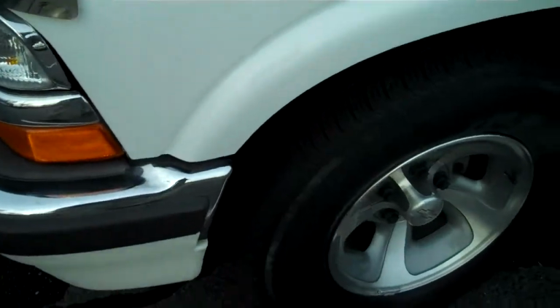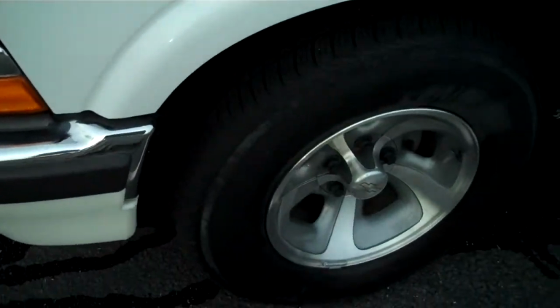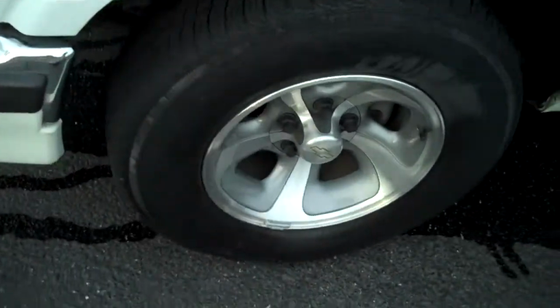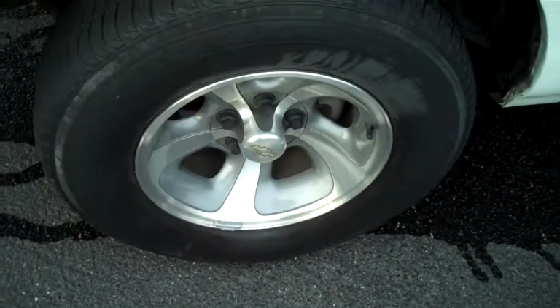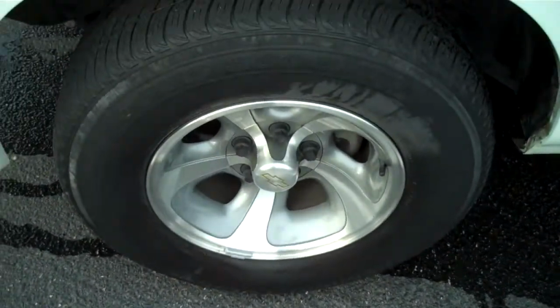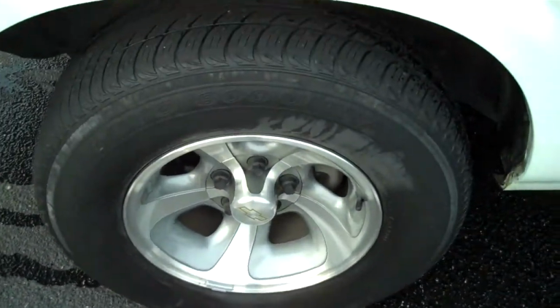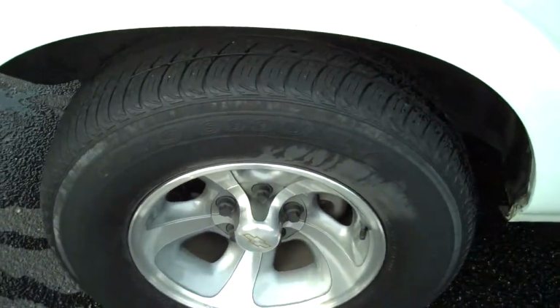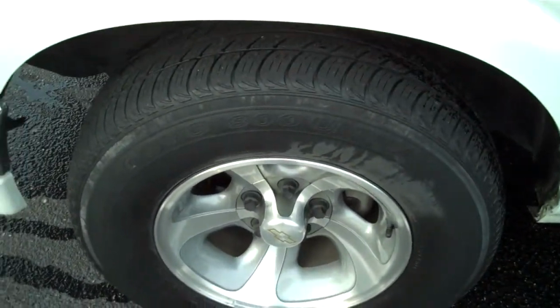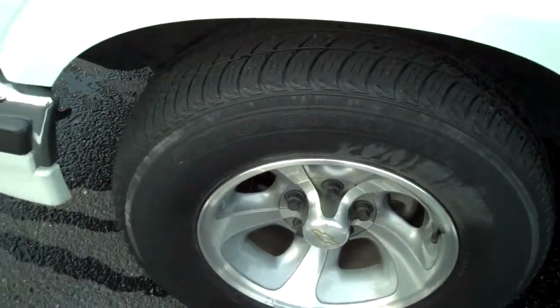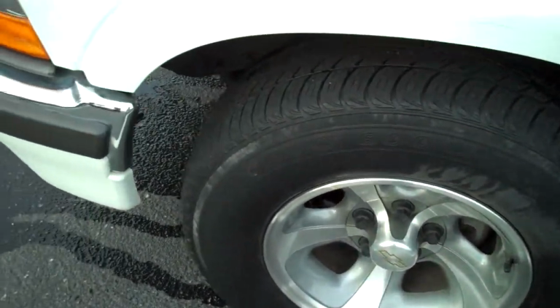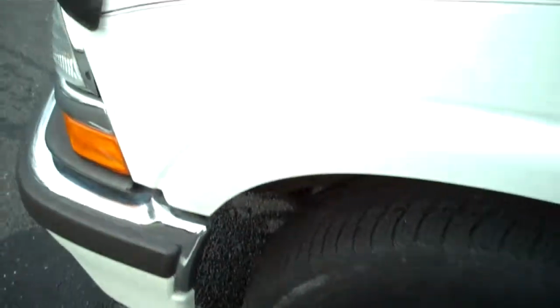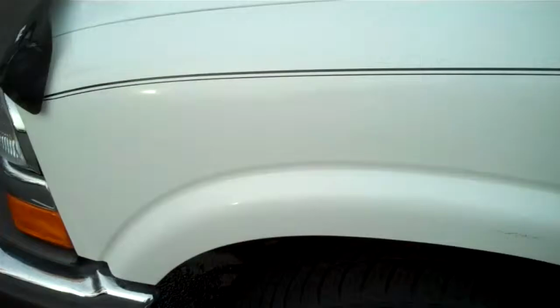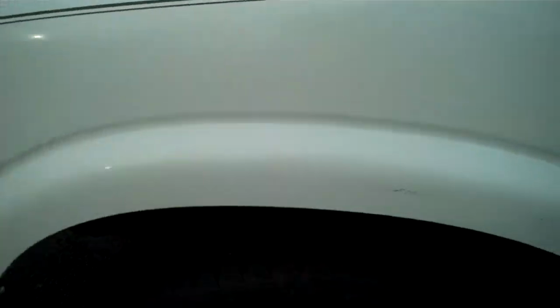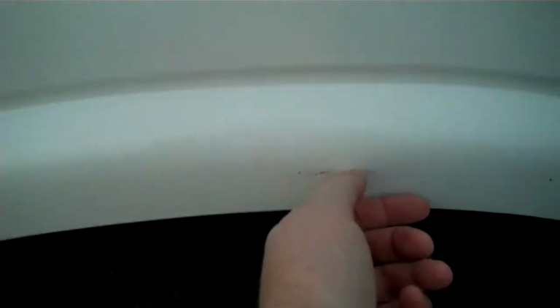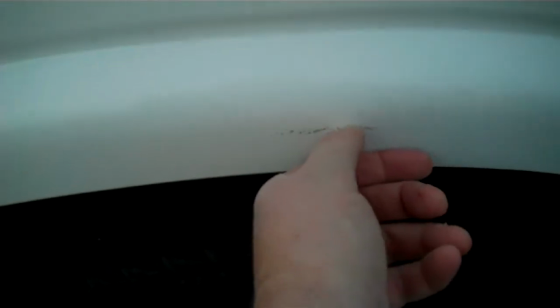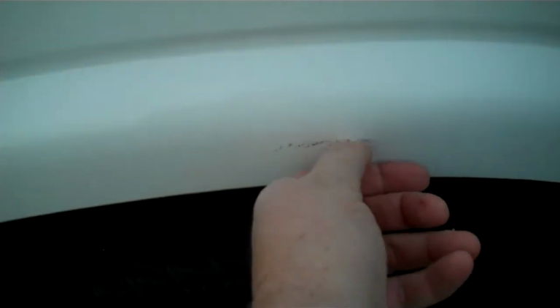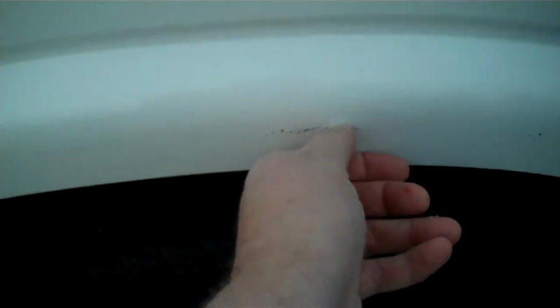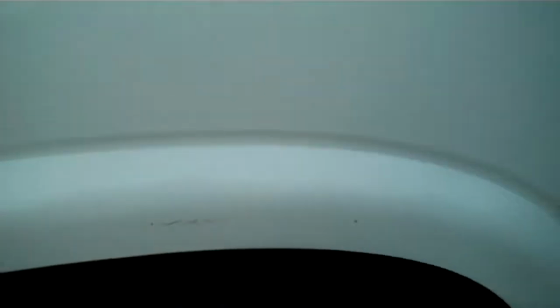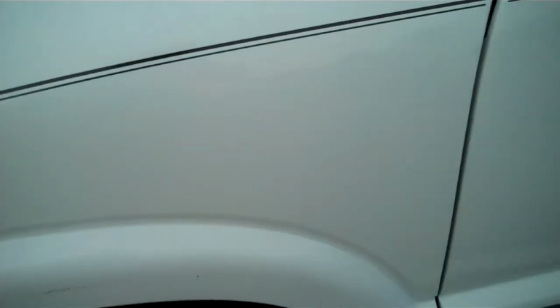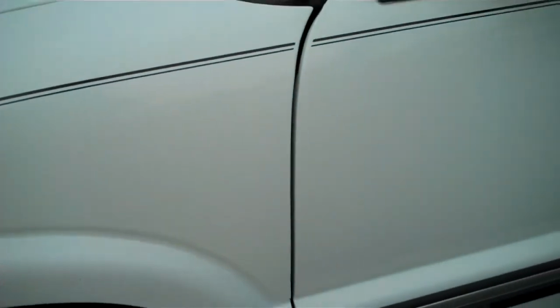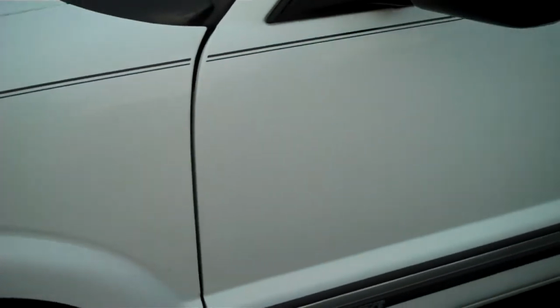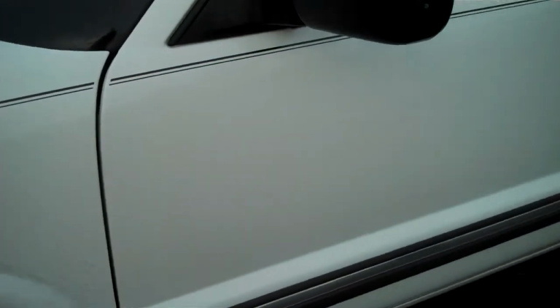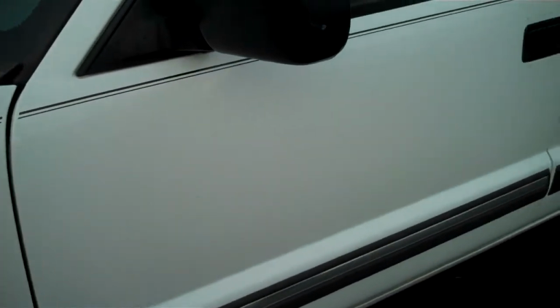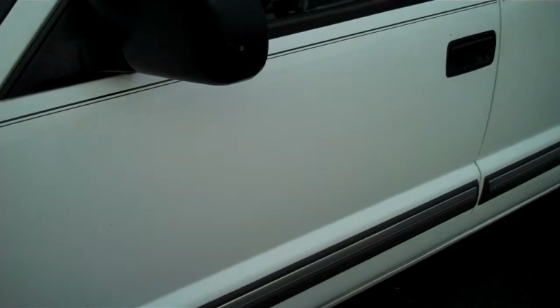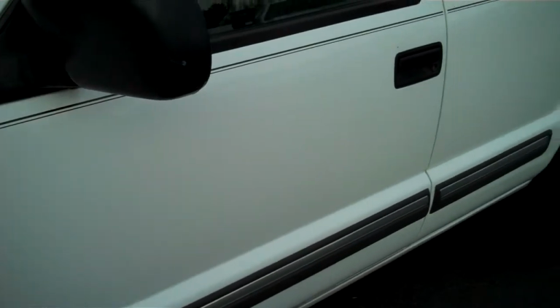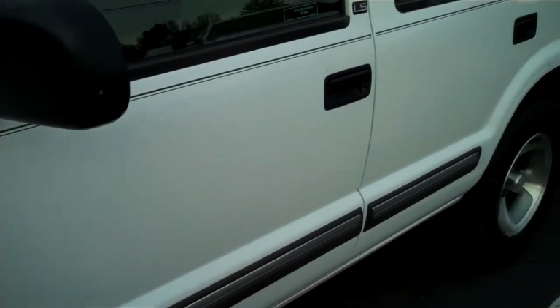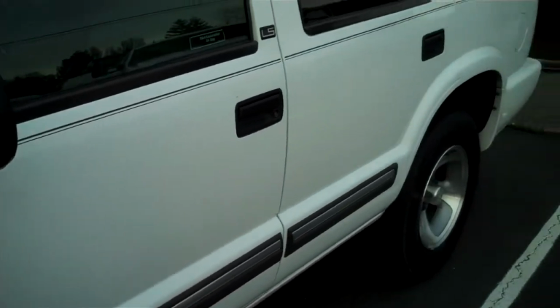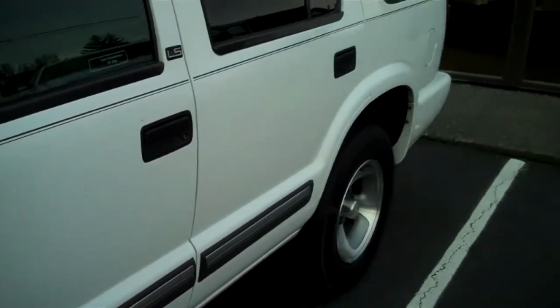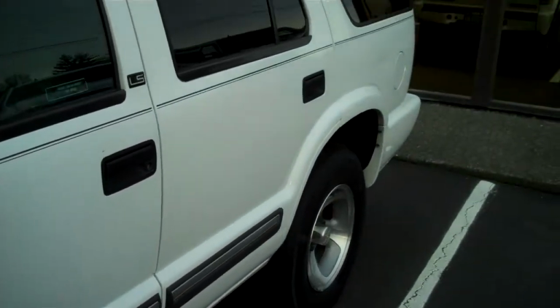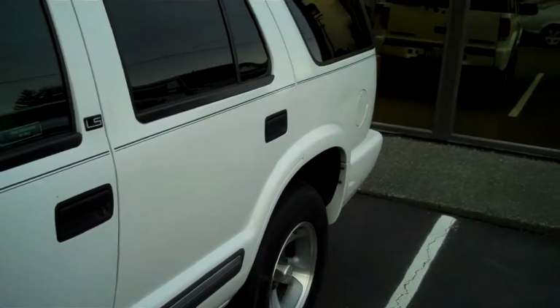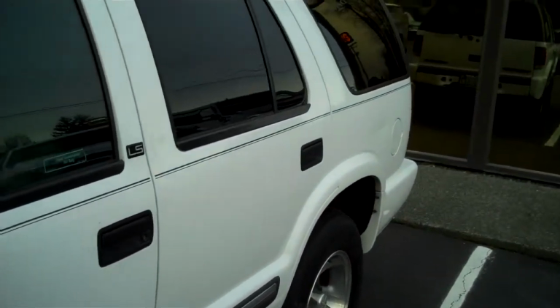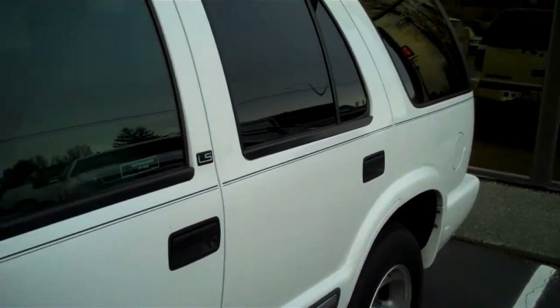The rims are in perfect shape — no scratches, no curb rash. Looking down the side, I see no door dings, no scratches.